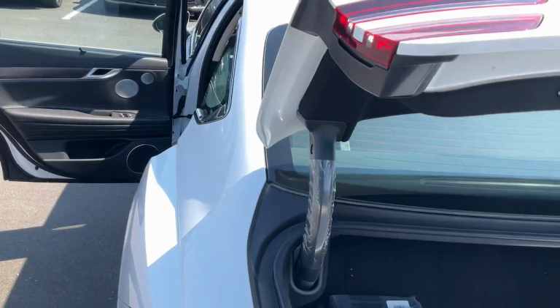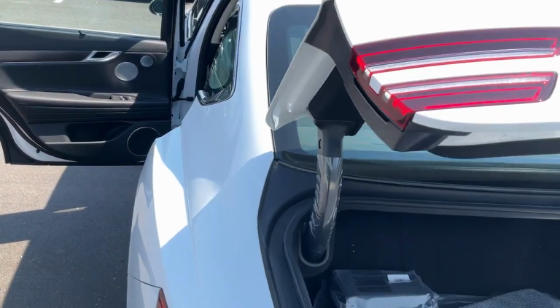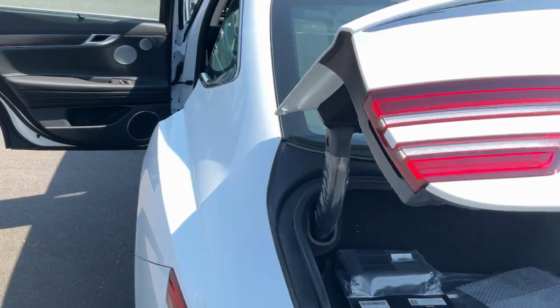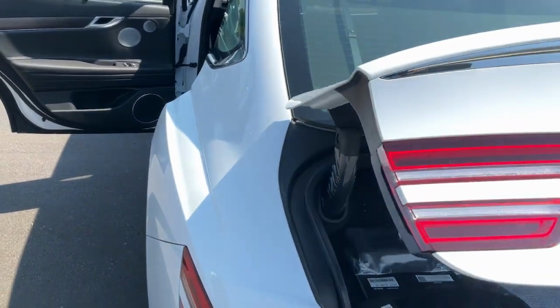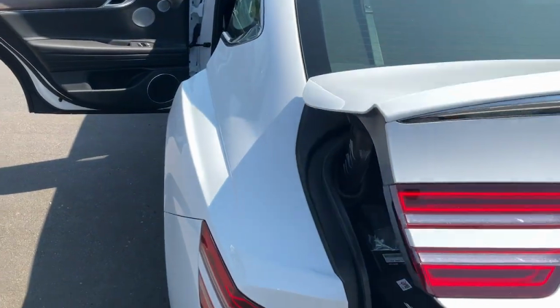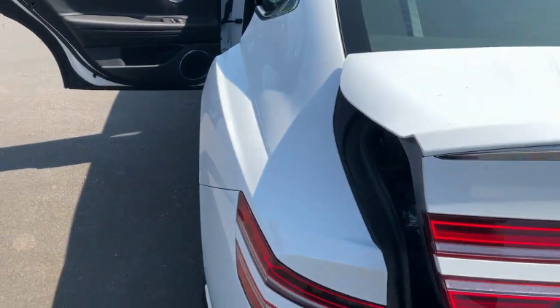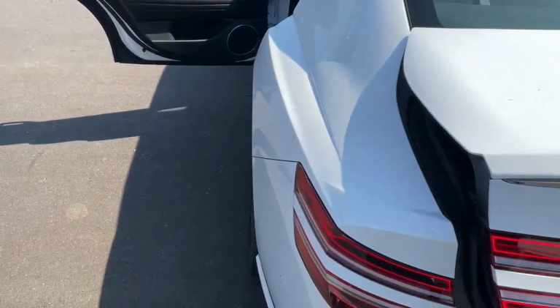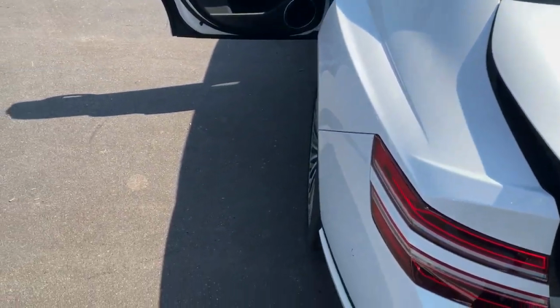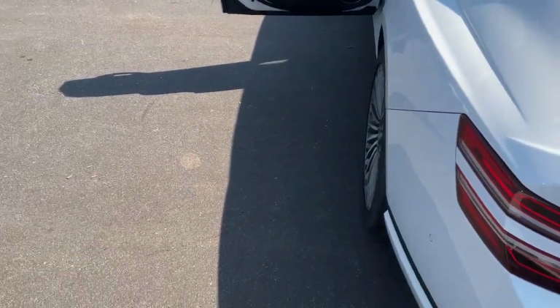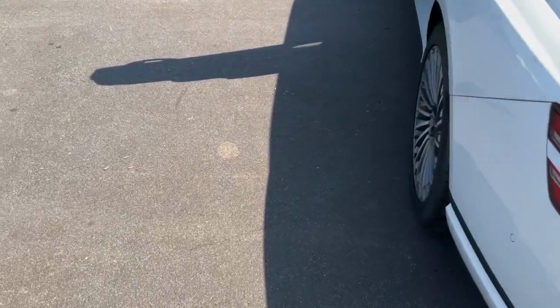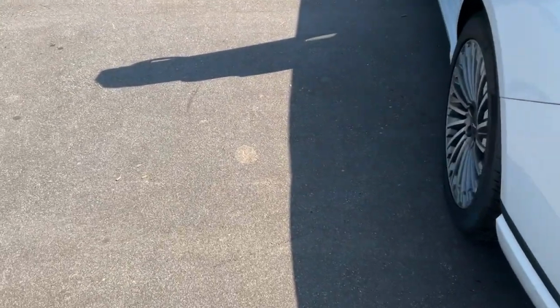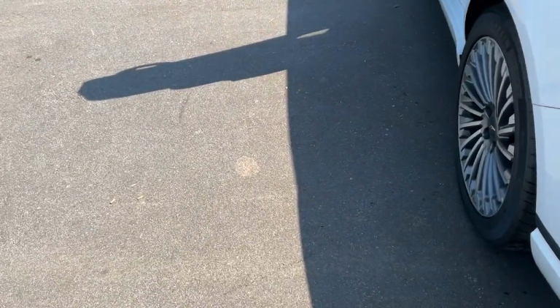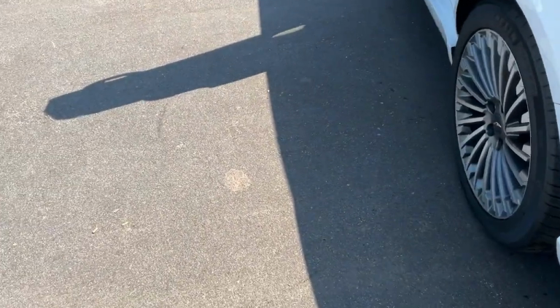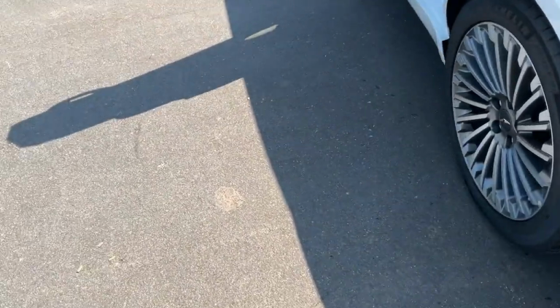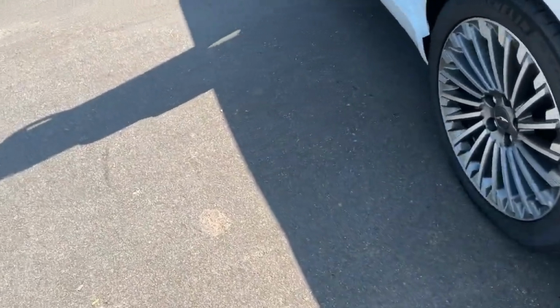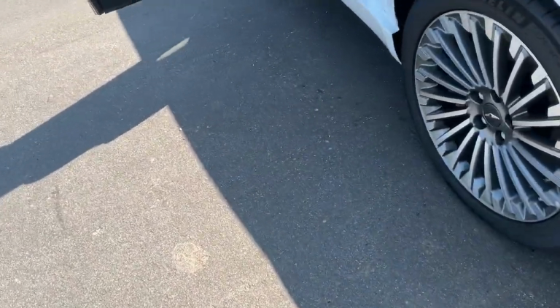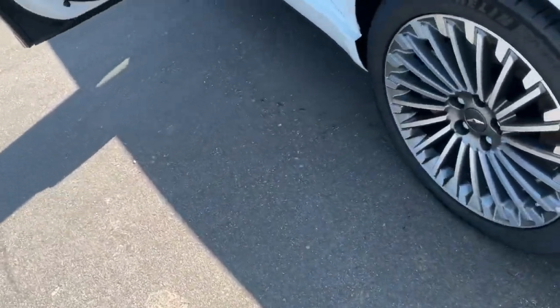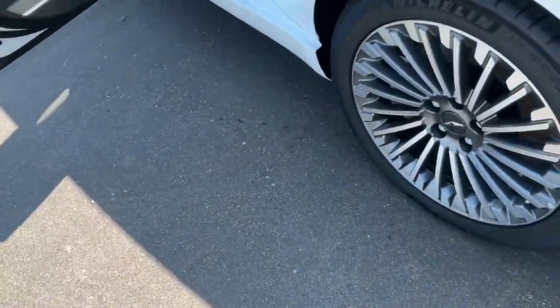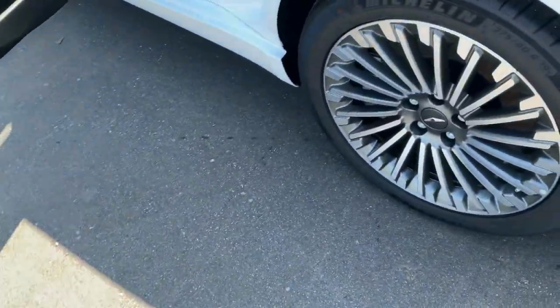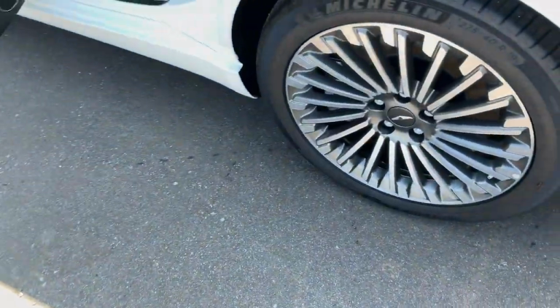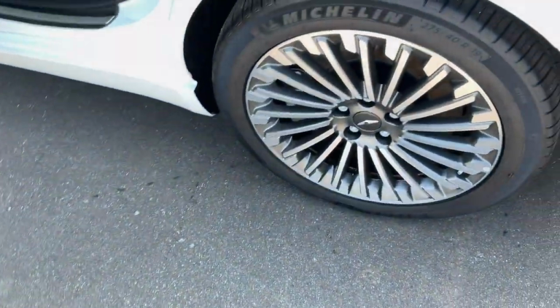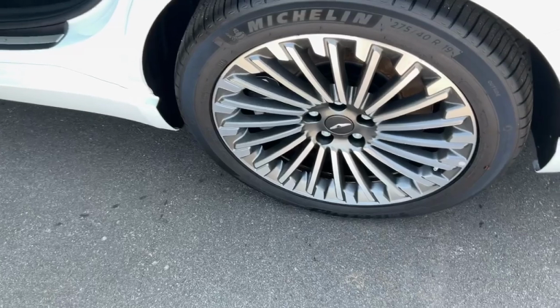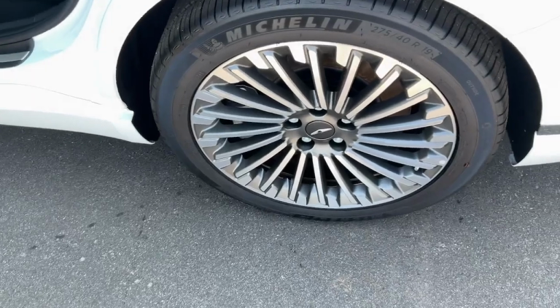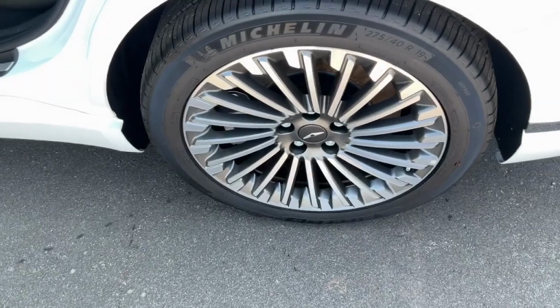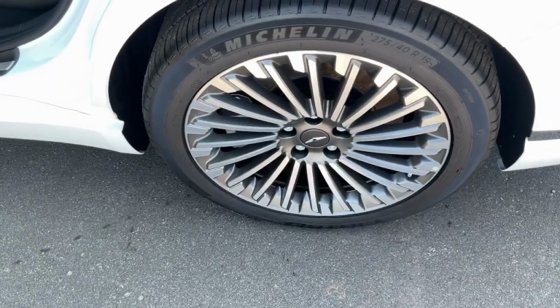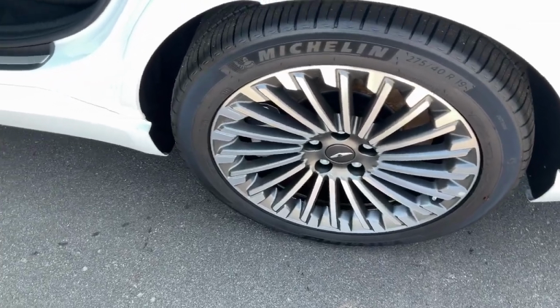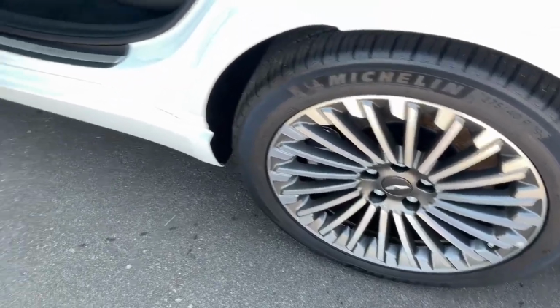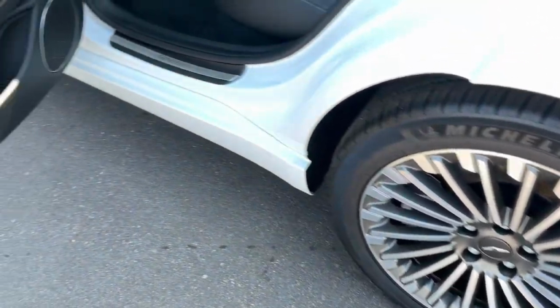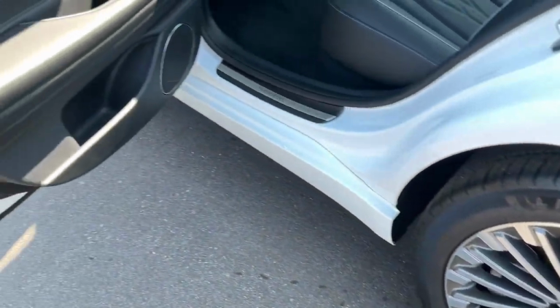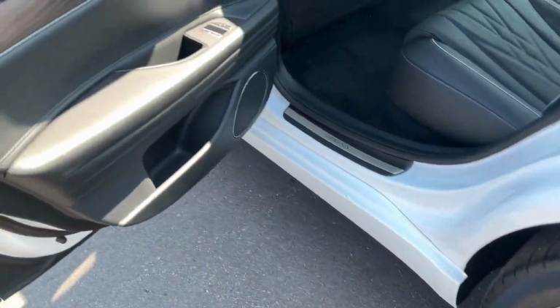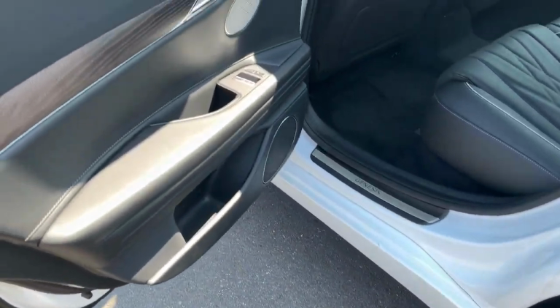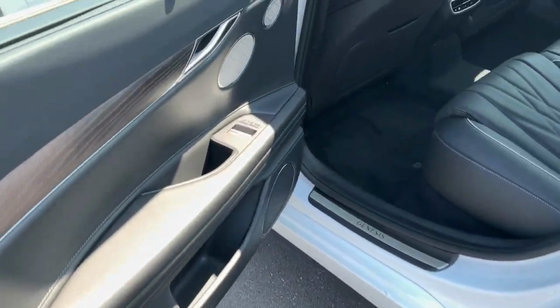Make premium your new normal. Drive the Genesis G80. Come in for a fun and easy test drive. Our team will make it the best part of your day.